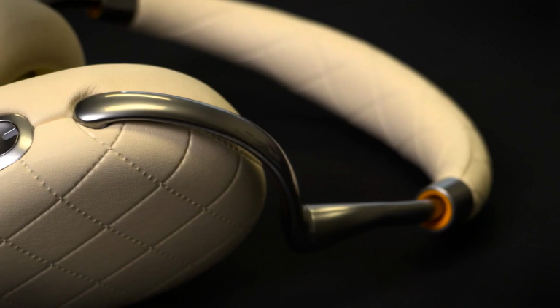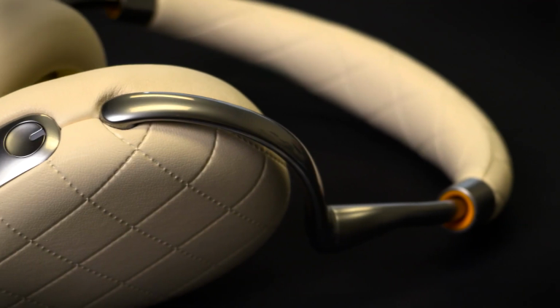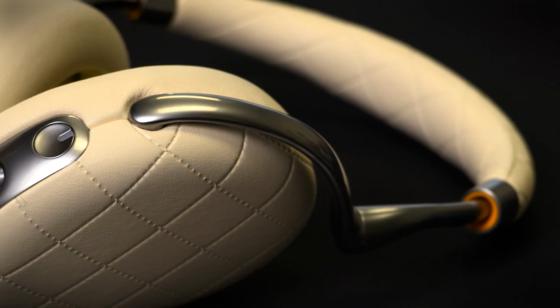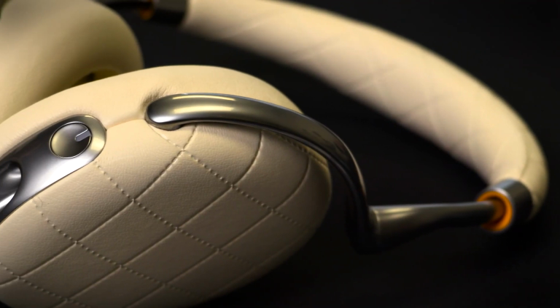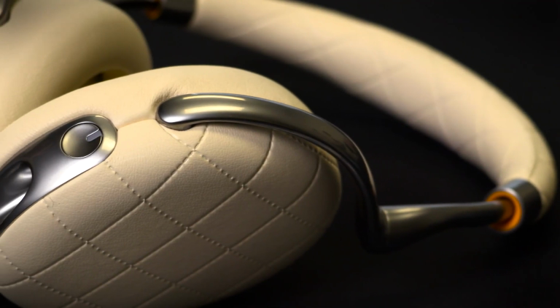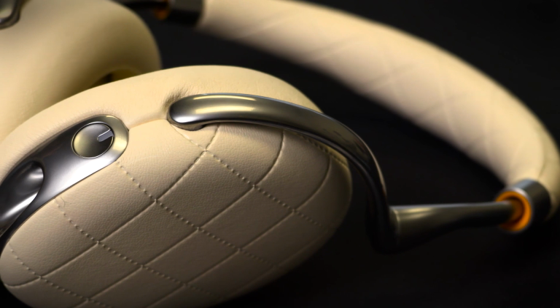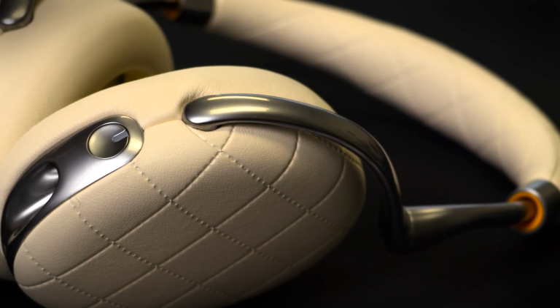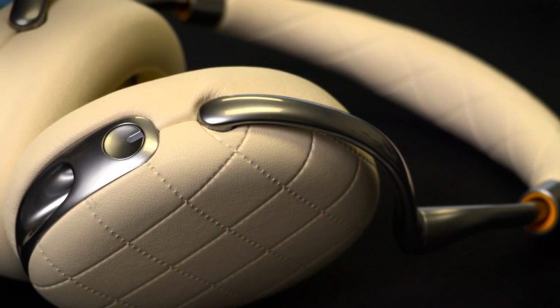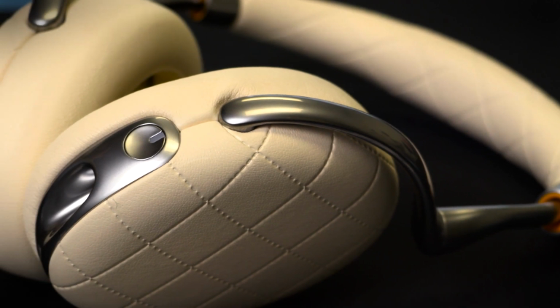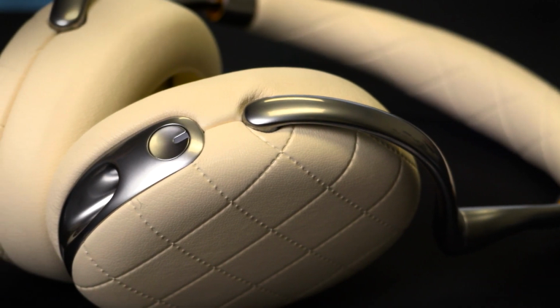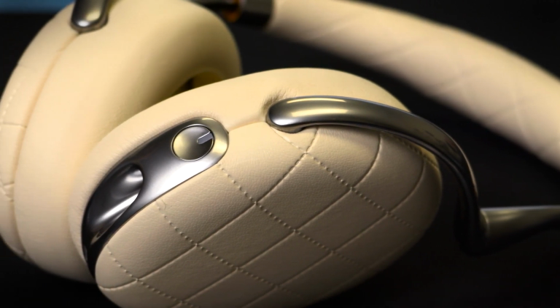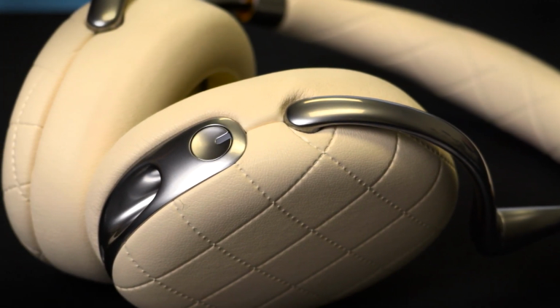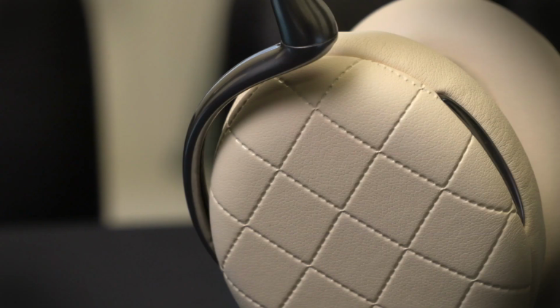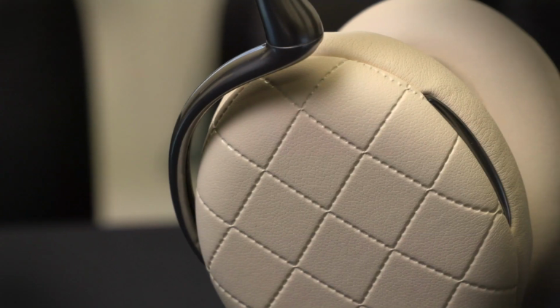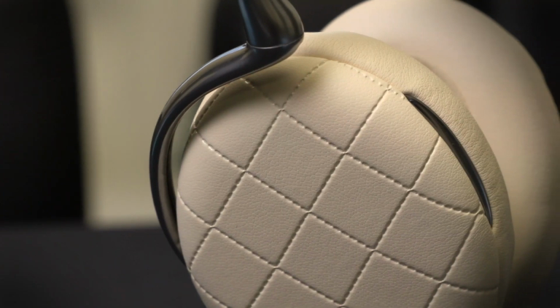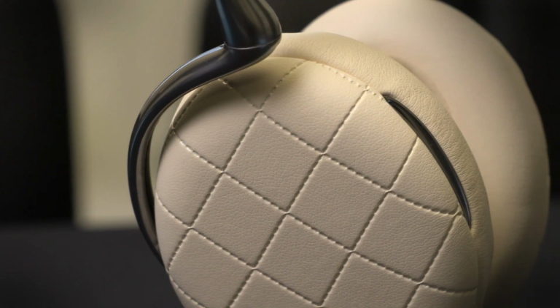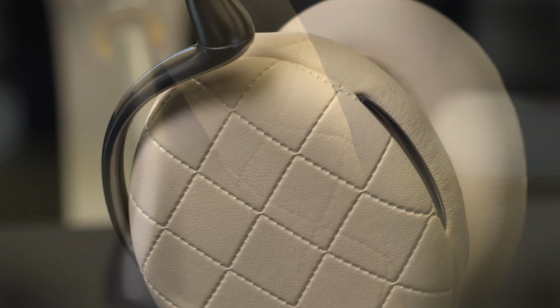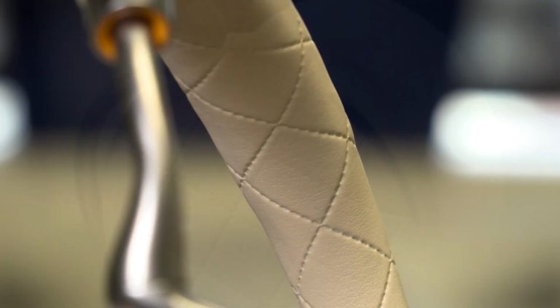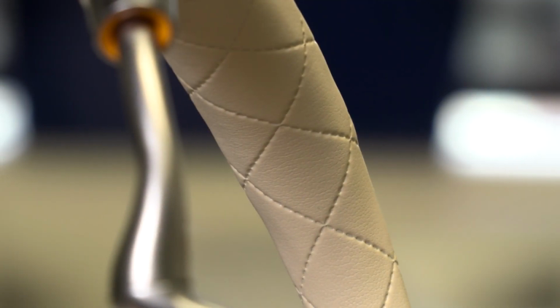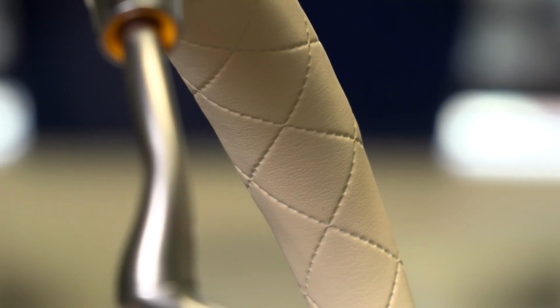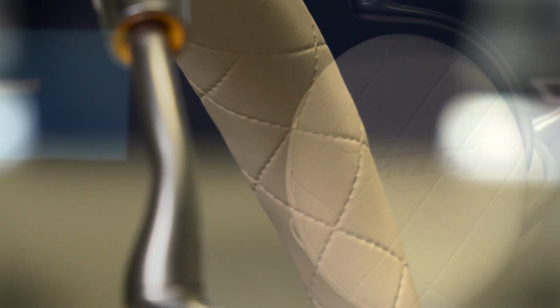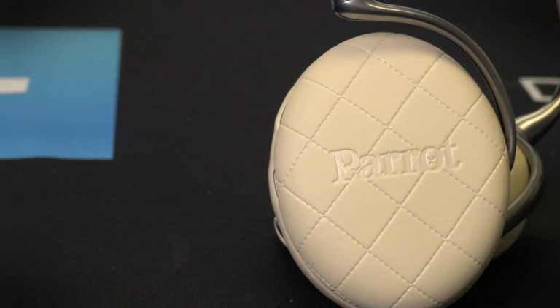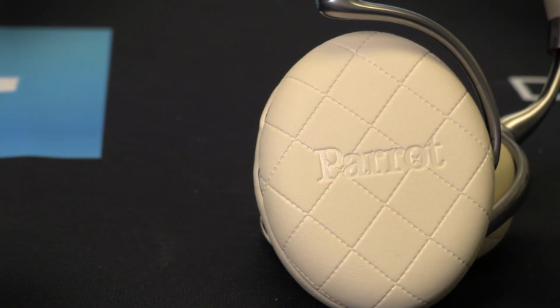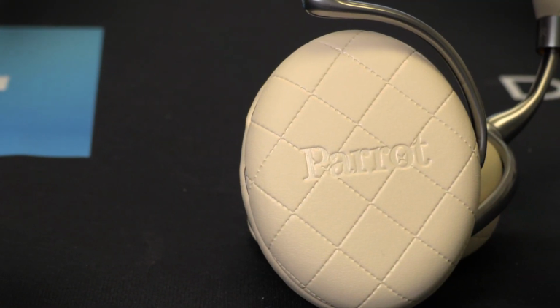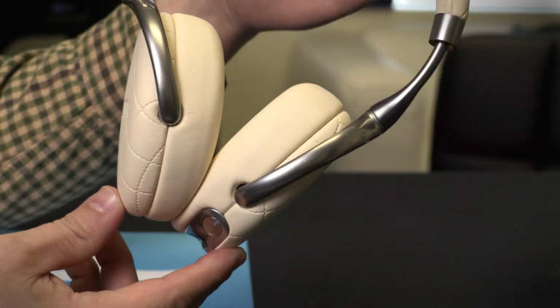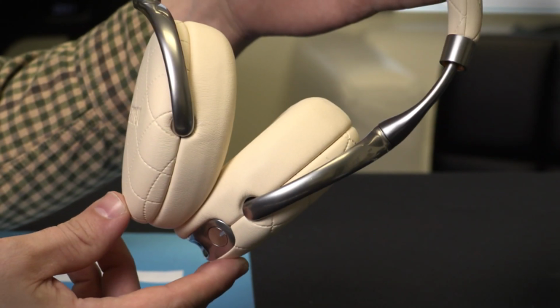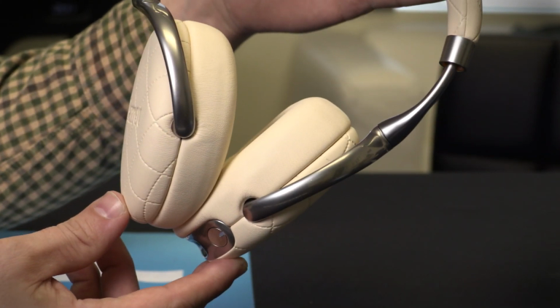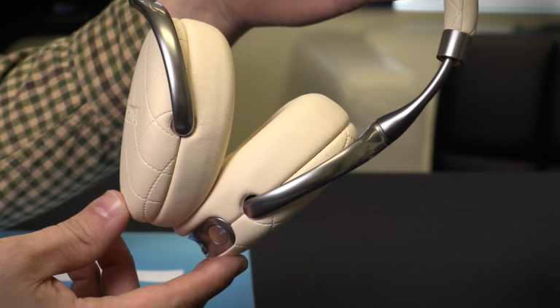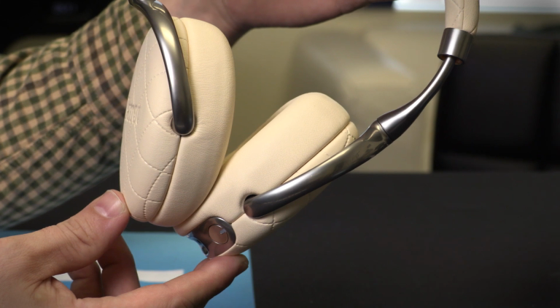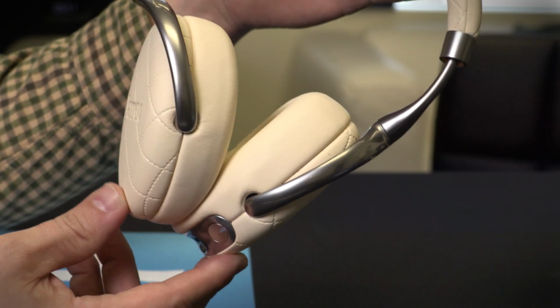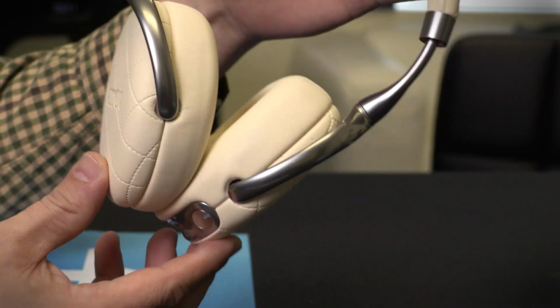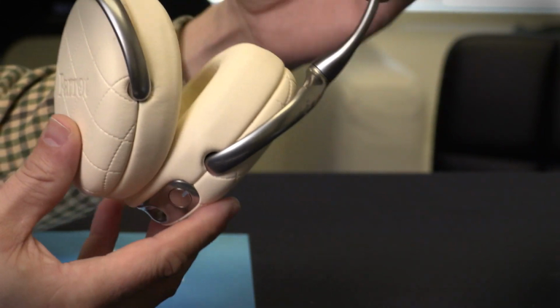When it comes to style, not a lot has changed since last year's version, but the company did add some more modern colors like this cream color here, a diamond stitching option, and there's also a crocodile/alligator style stitching as well. Under the sleek minimalist style, the Zeke provides all kinds of technology.